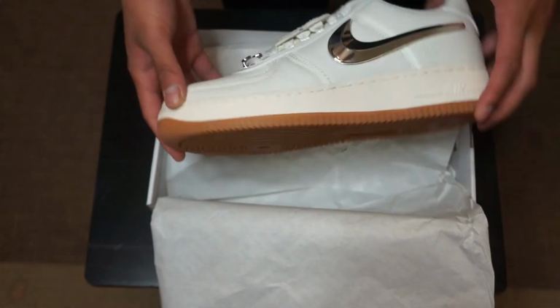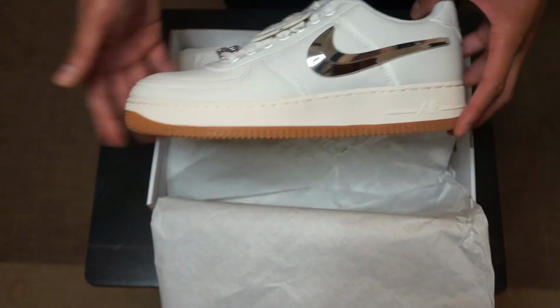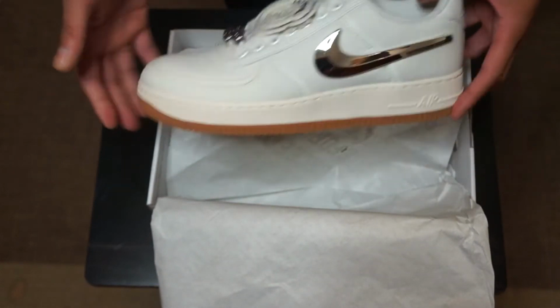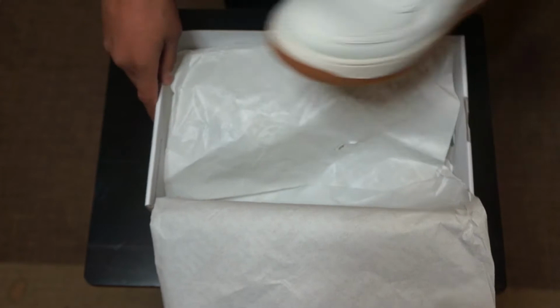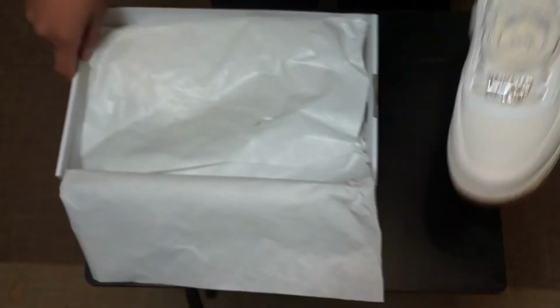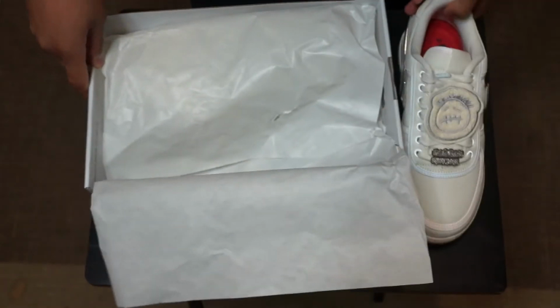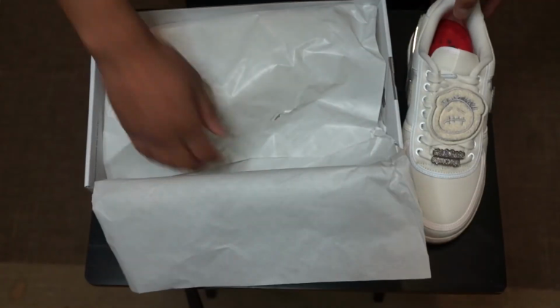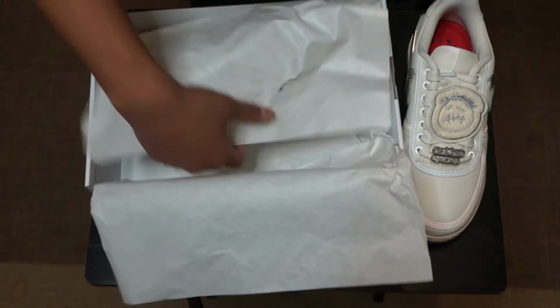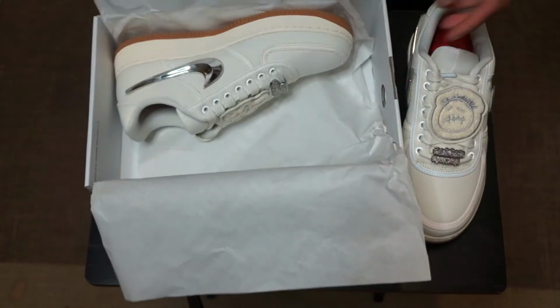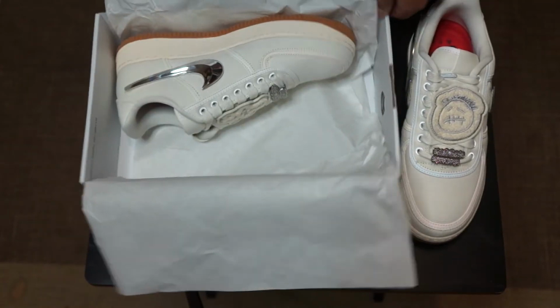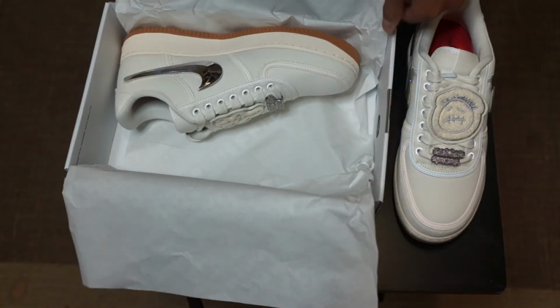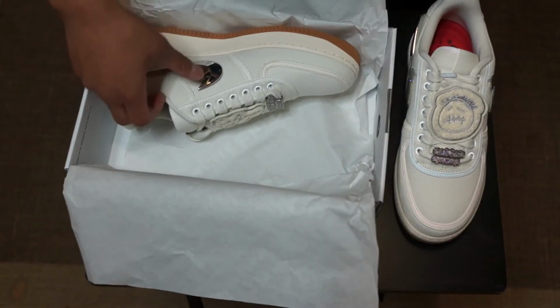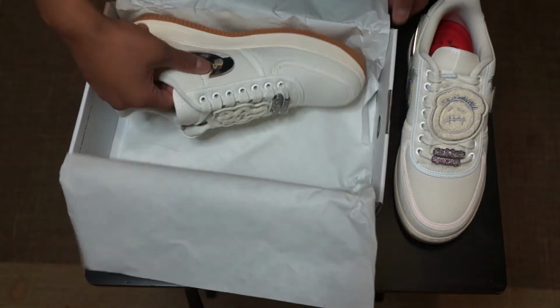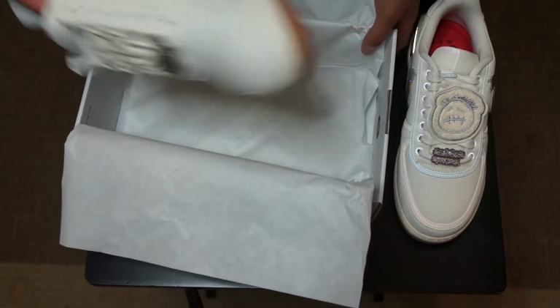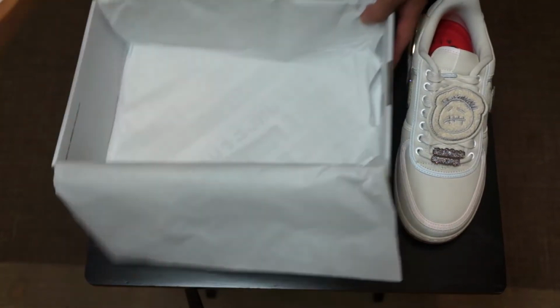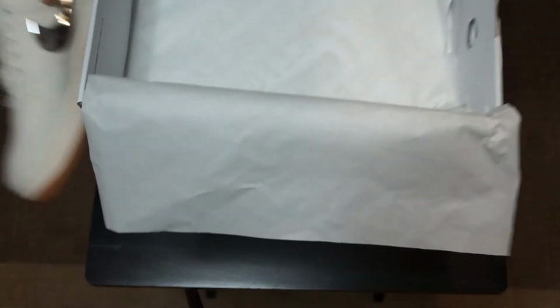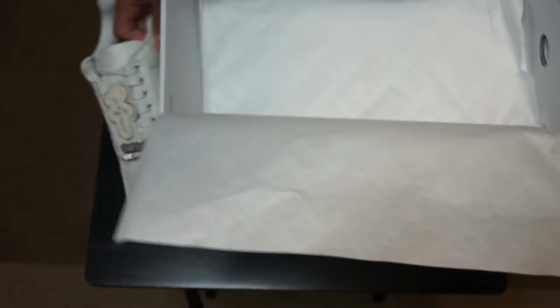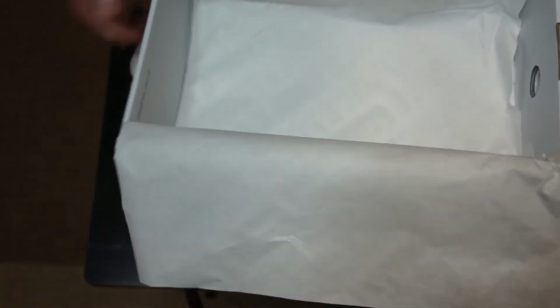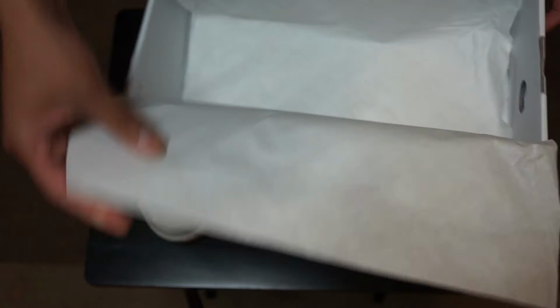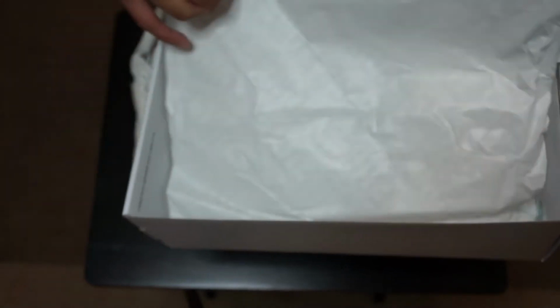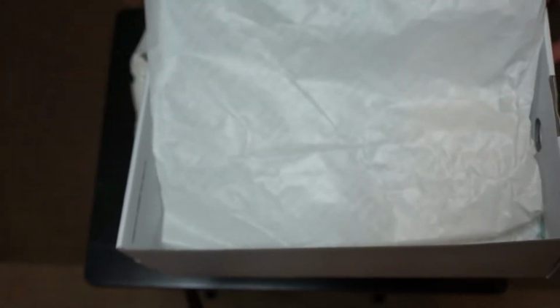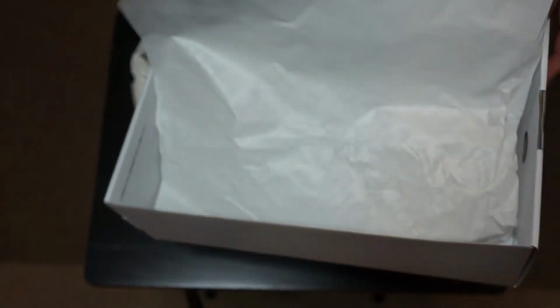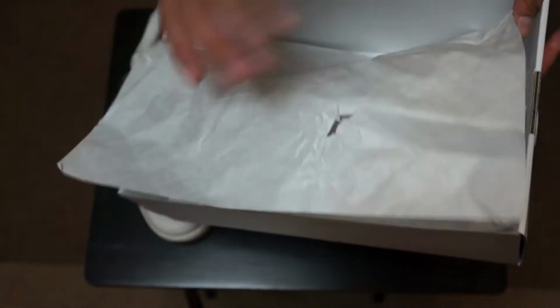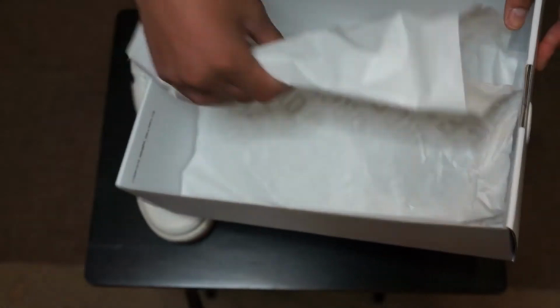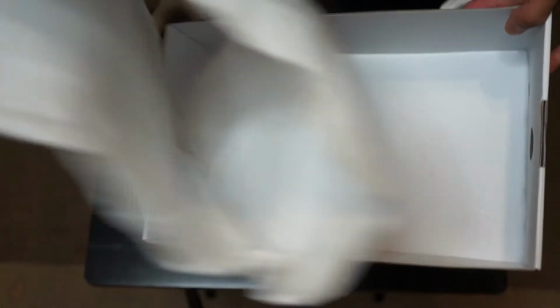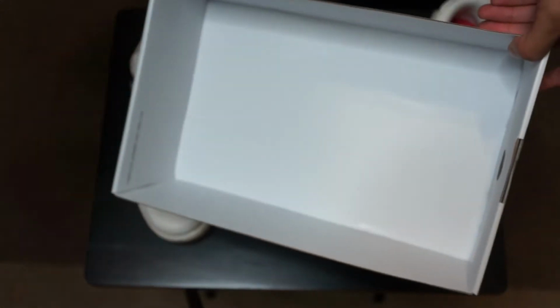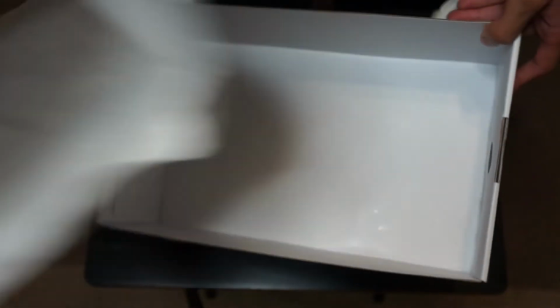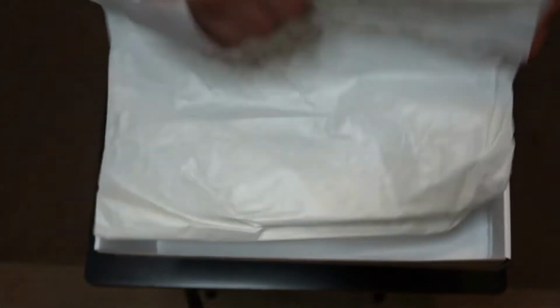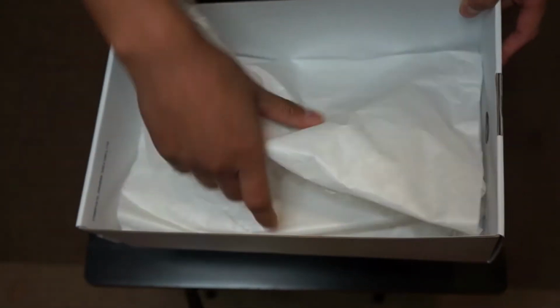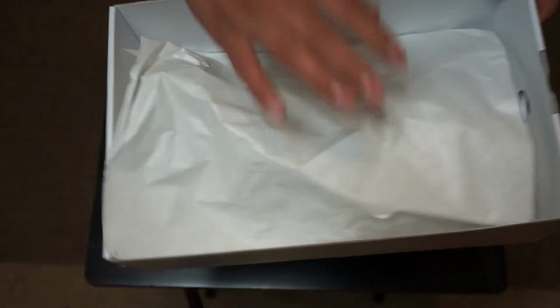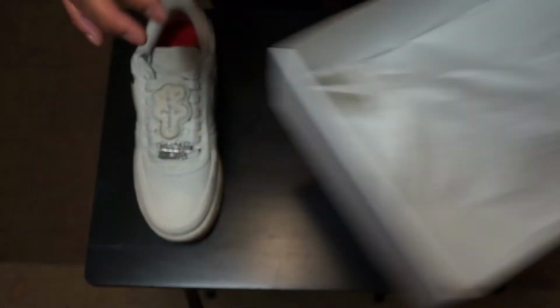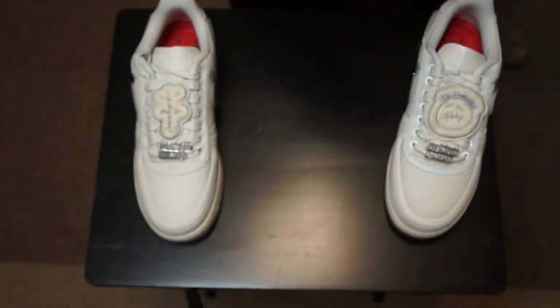Left shoe out, open this up — right shoe. Nothing else in the box other than the paper, so let's push this to the side.